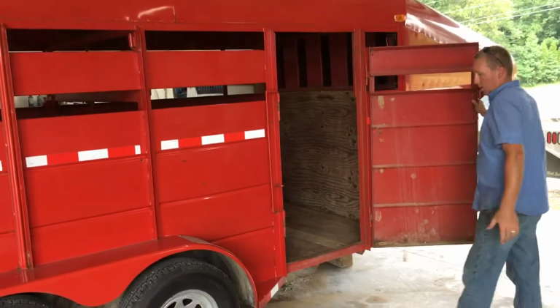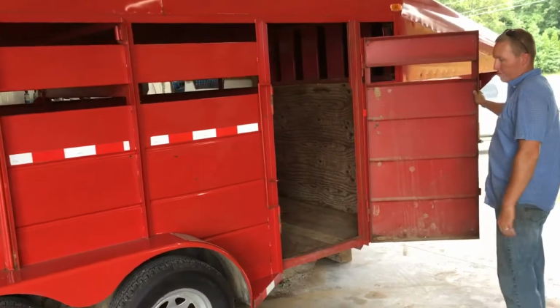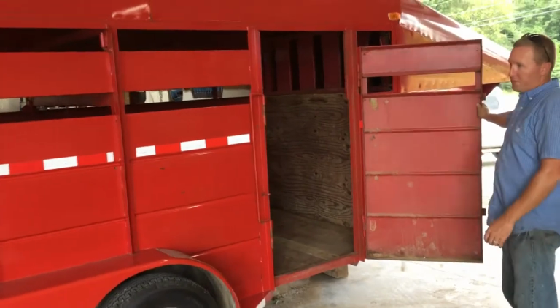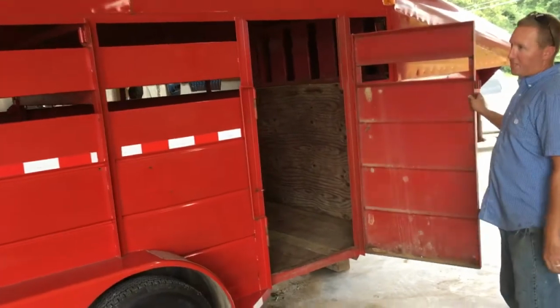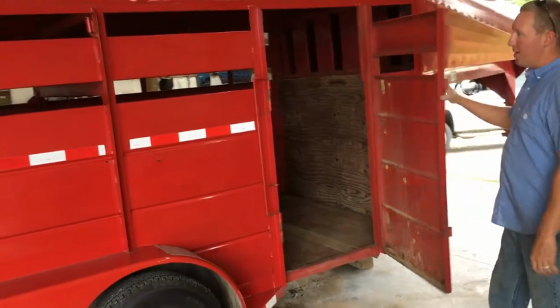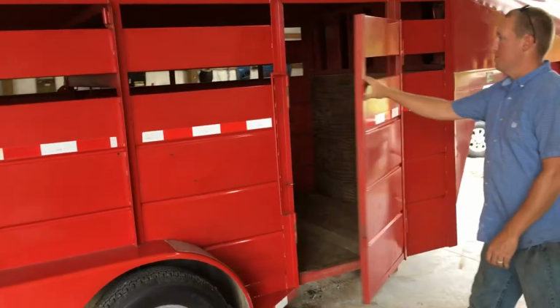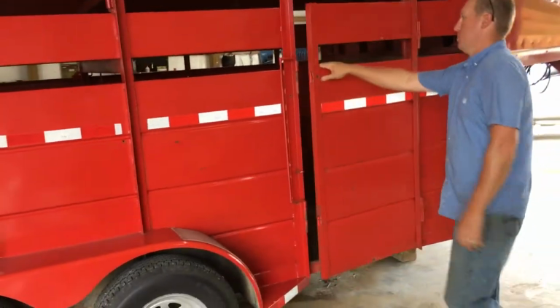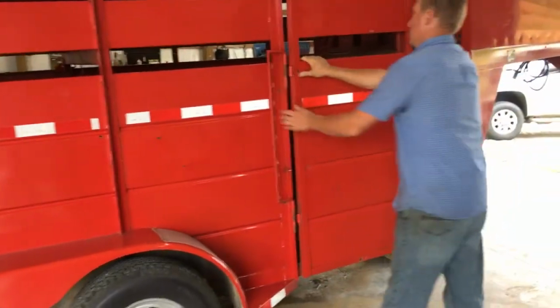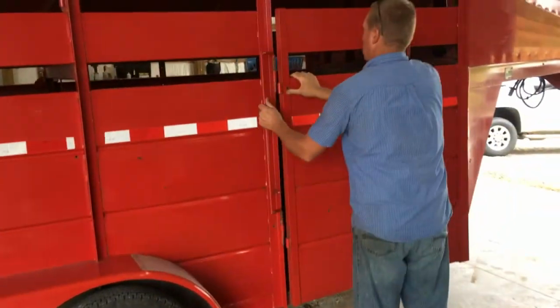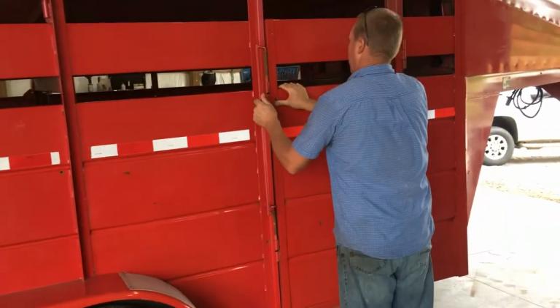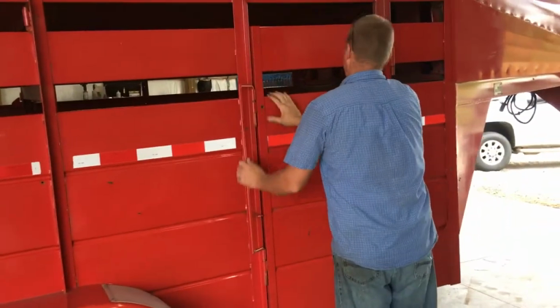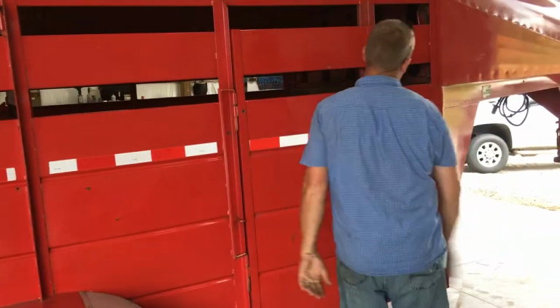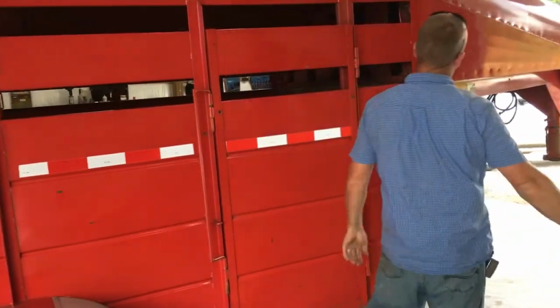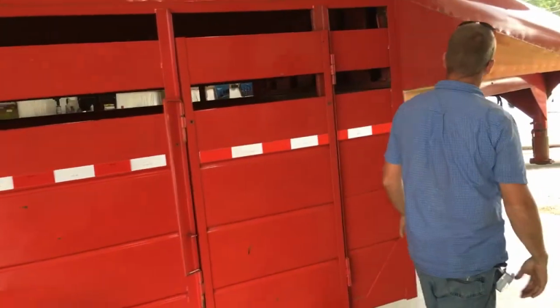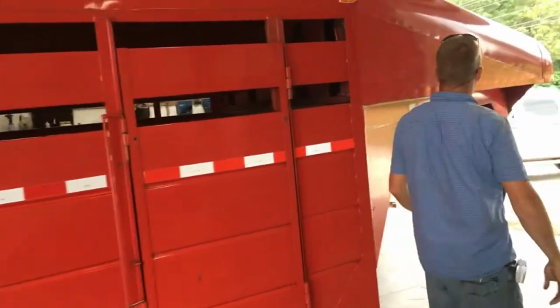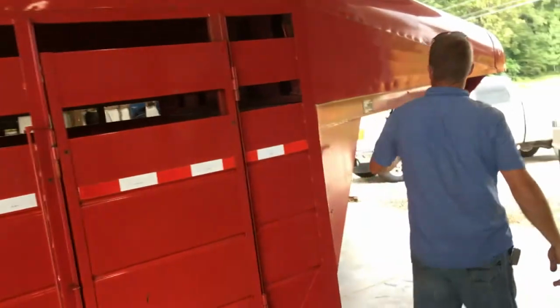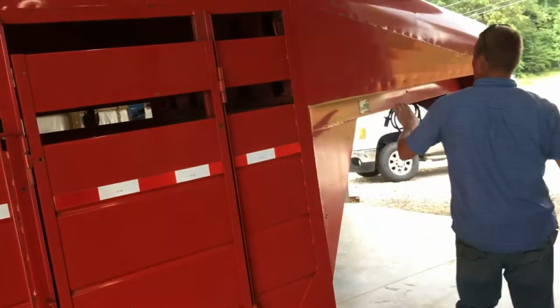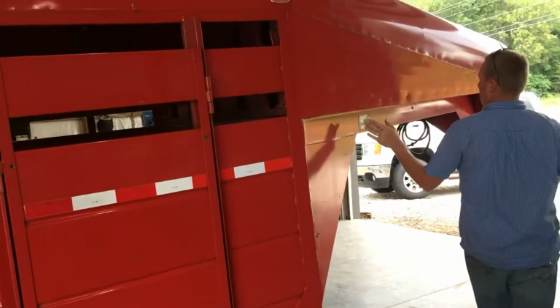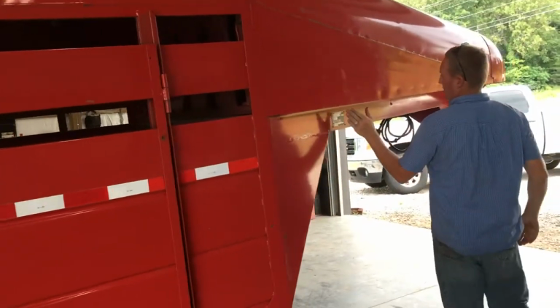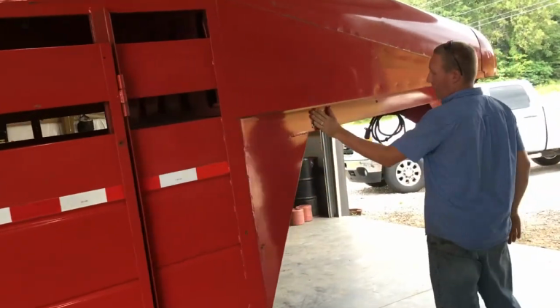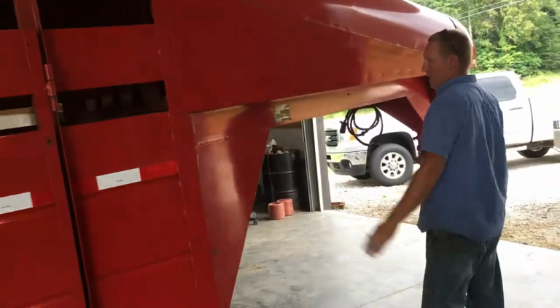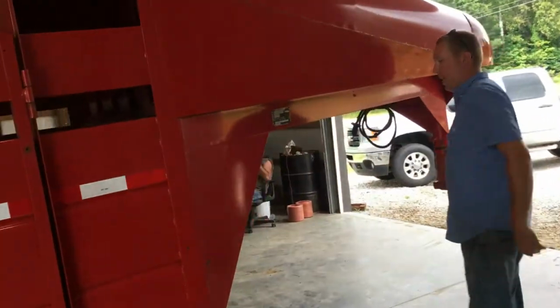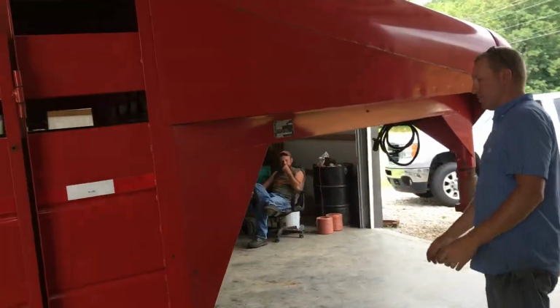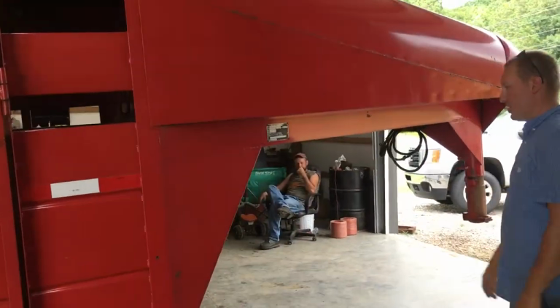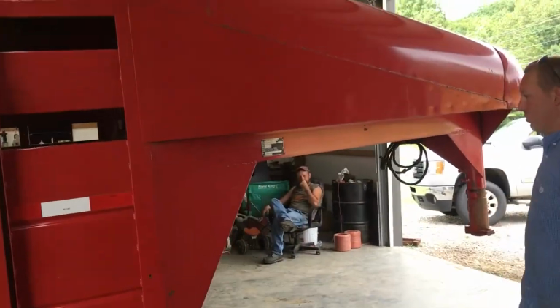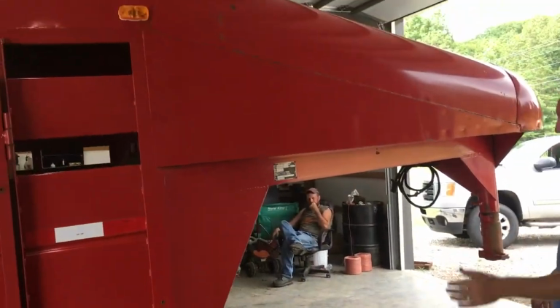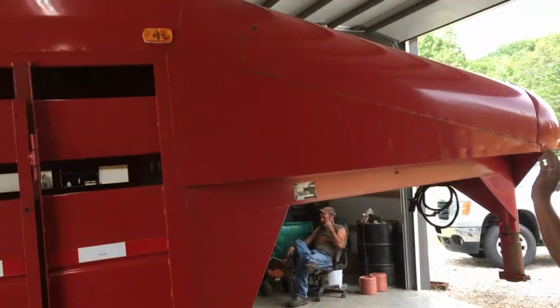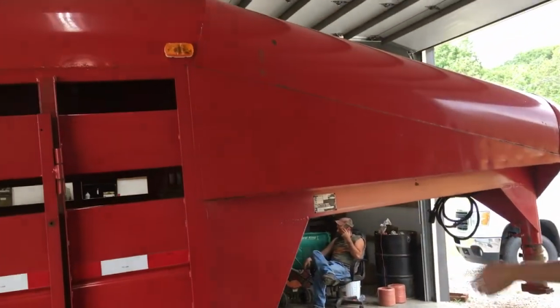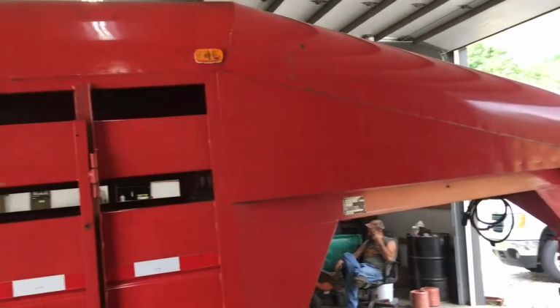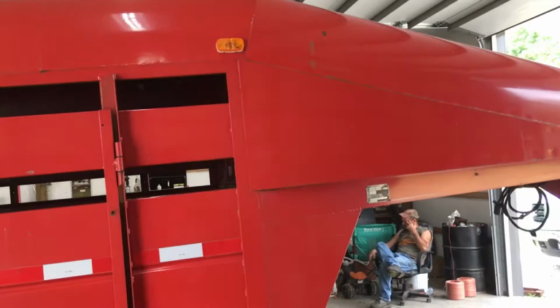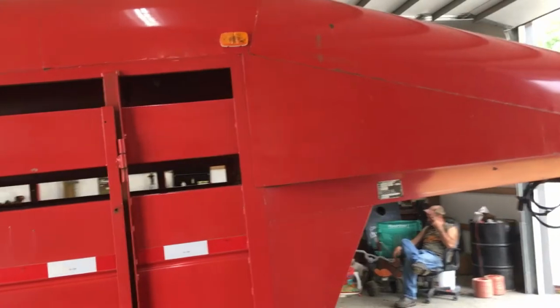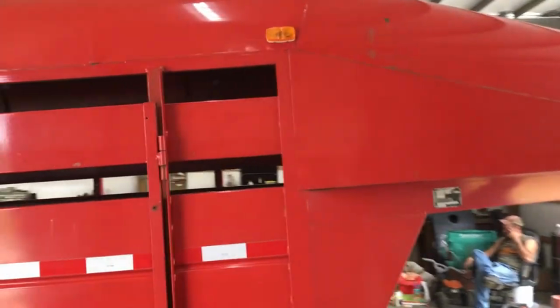There's the curb side escape door. There's the serial tag. Title's processed and we'll have a clear Kentucky title on it in just a few days.